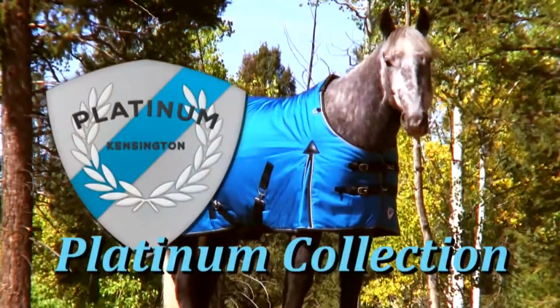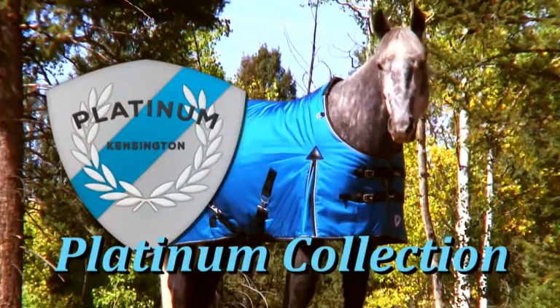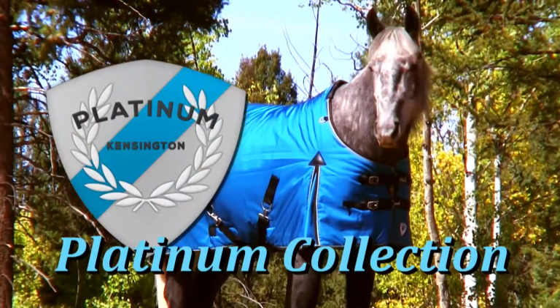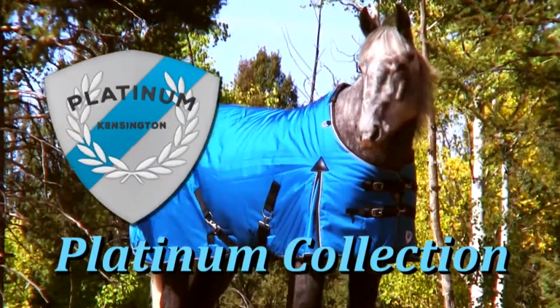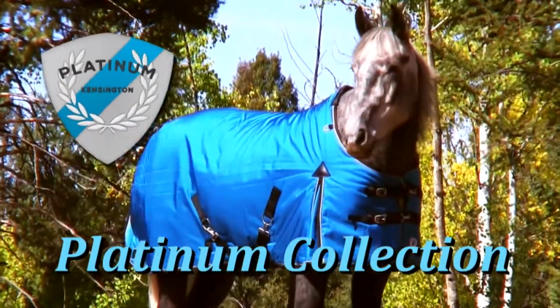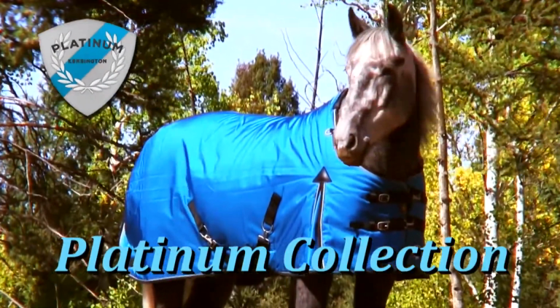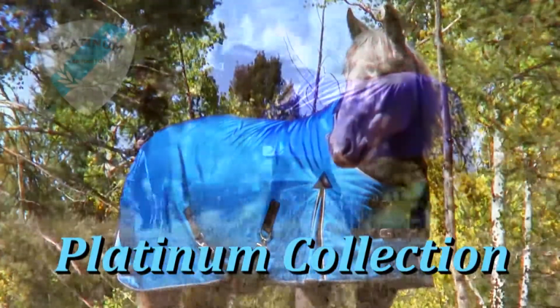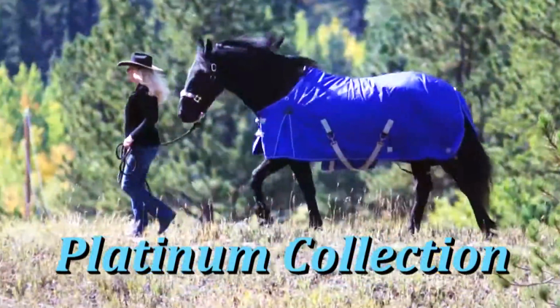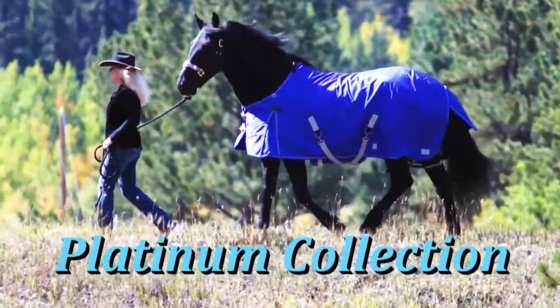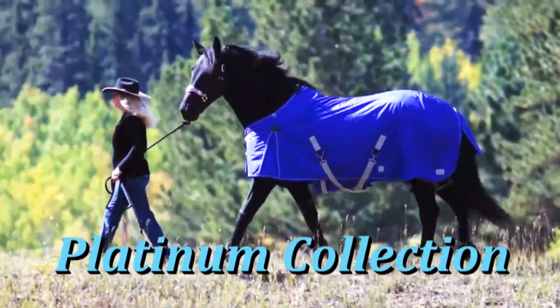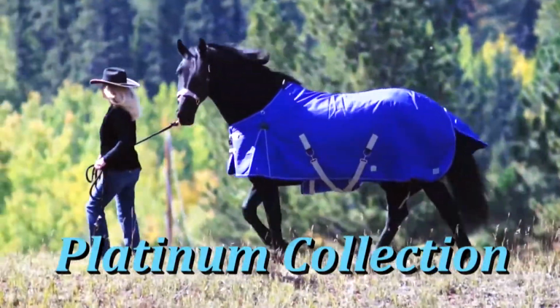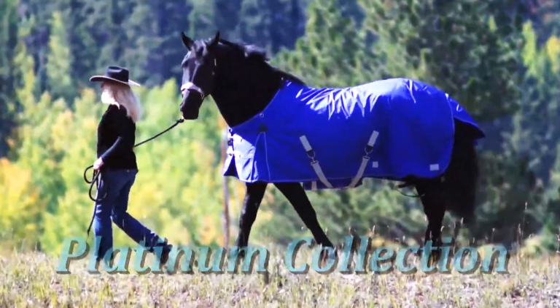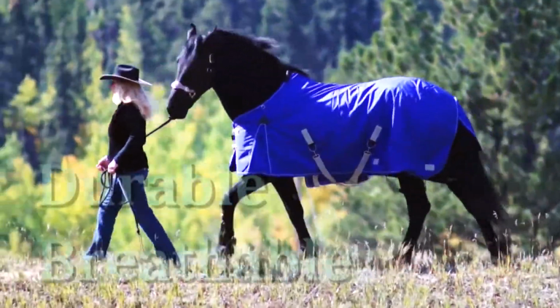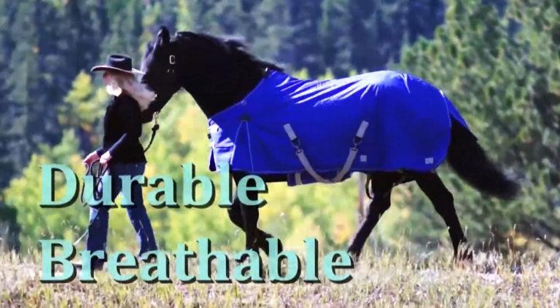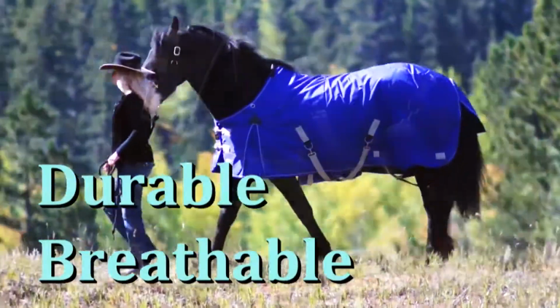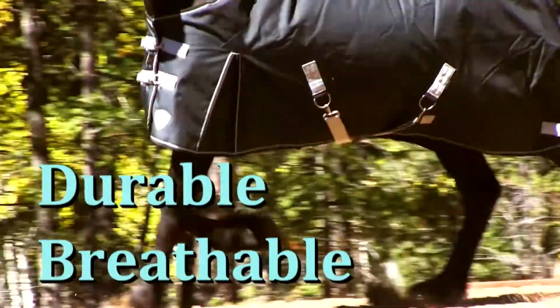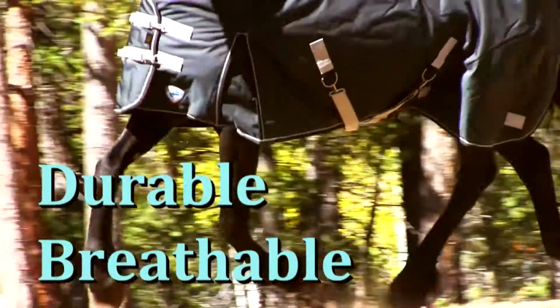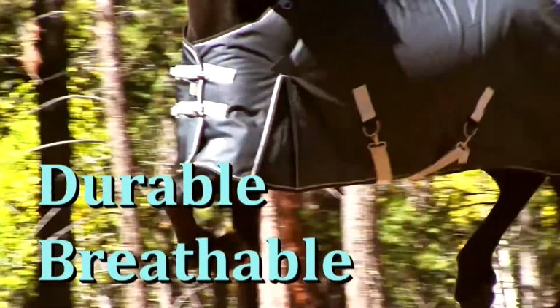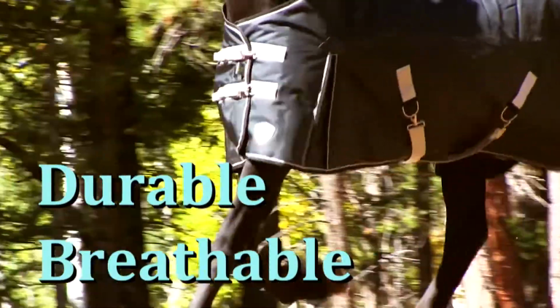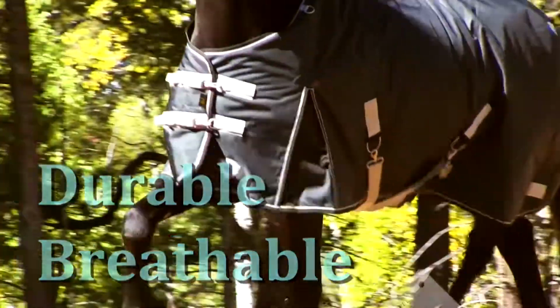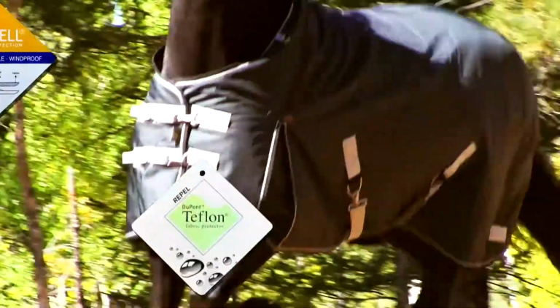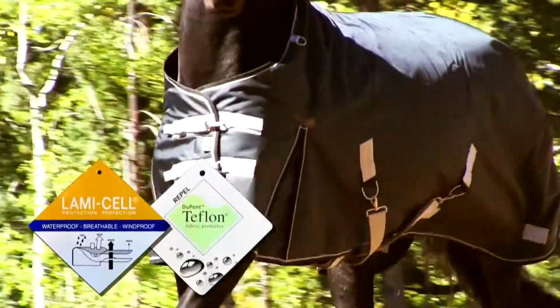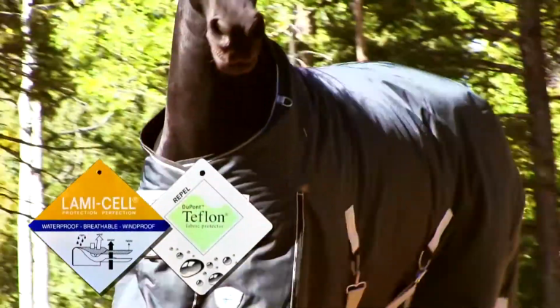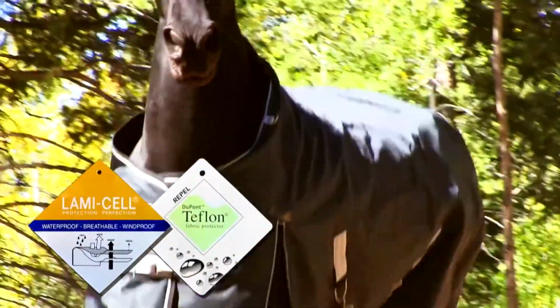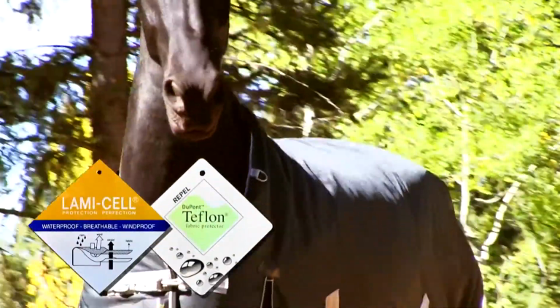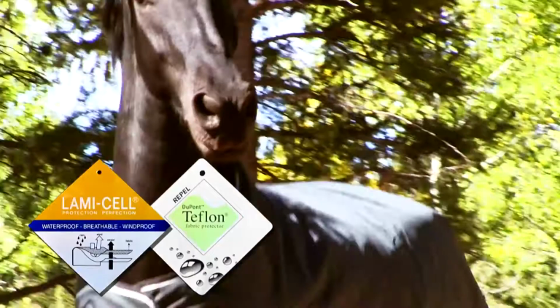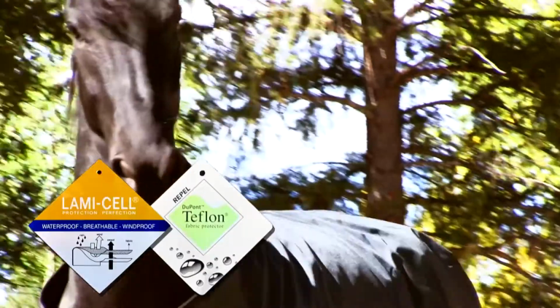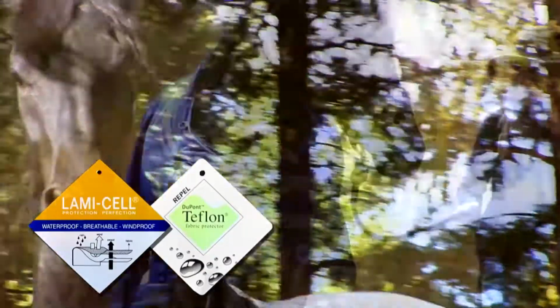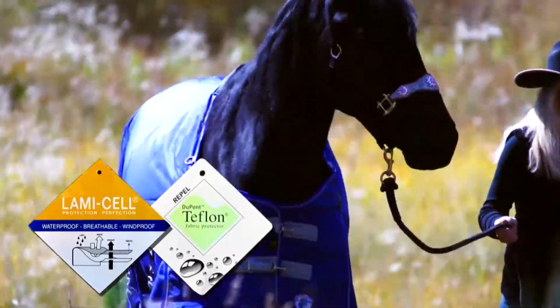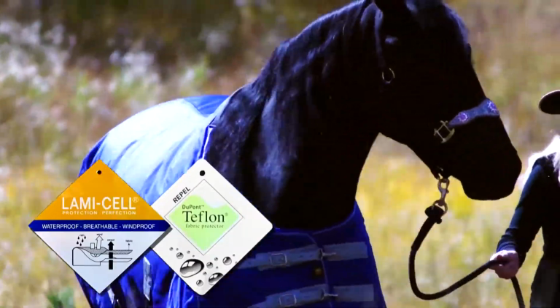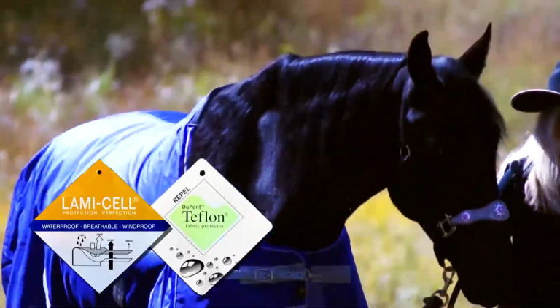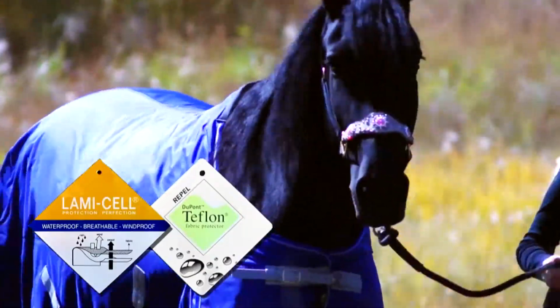Introducing the Platinum Collection of Blankets from Kensington. You won't find a more durable and breathable blanket anywhere. The LaMacelle and Teflon-coated outer shell offers the best in water and wind protection.